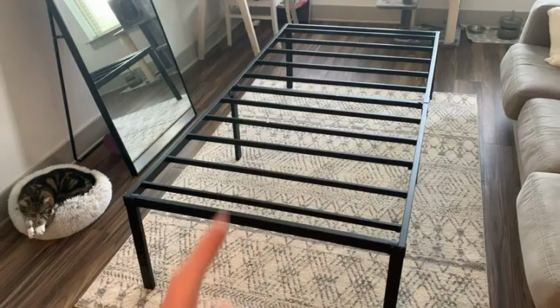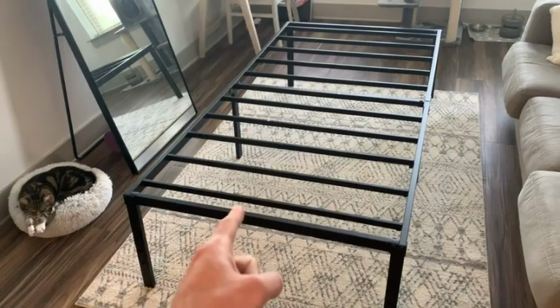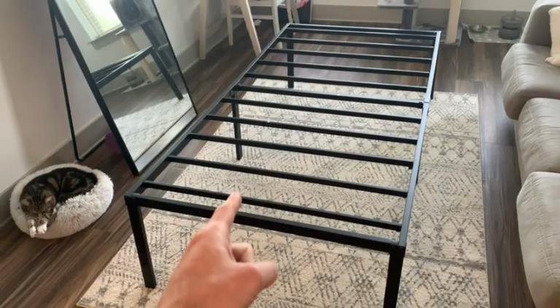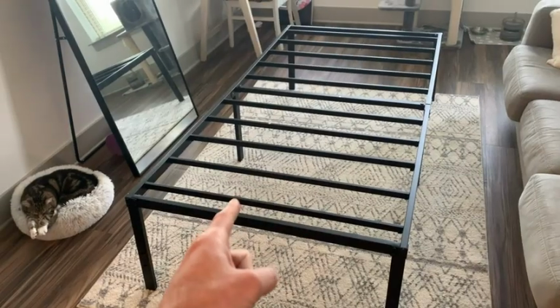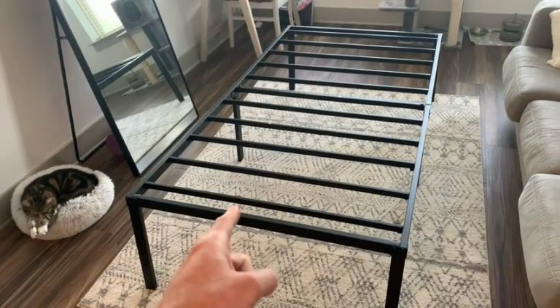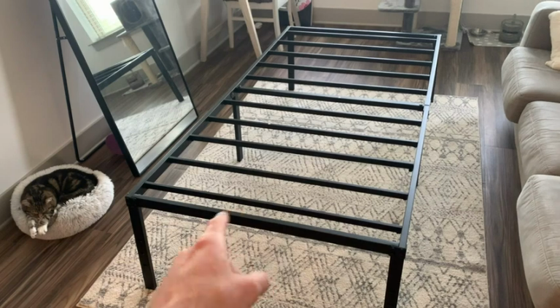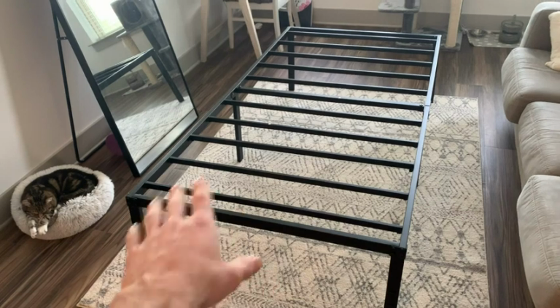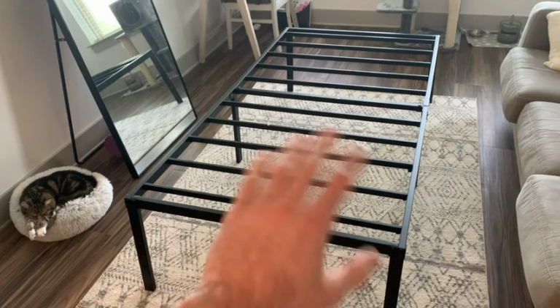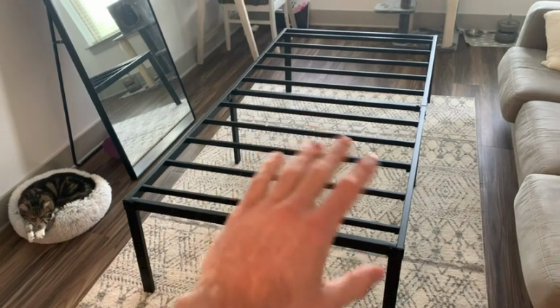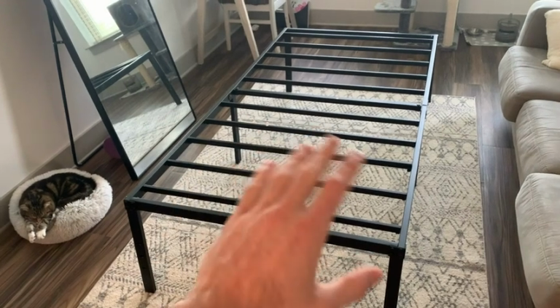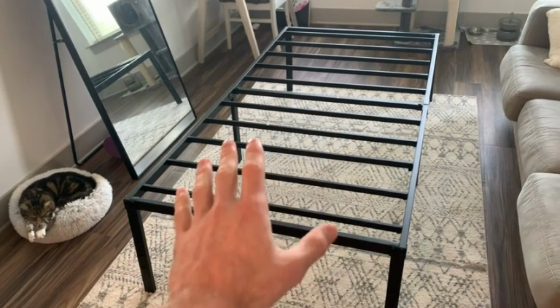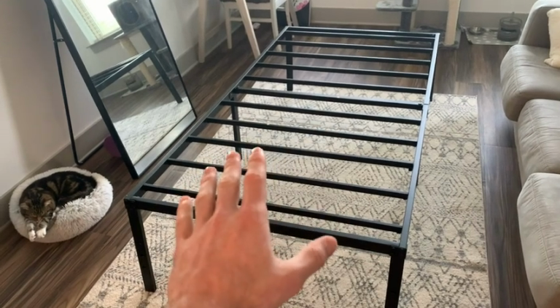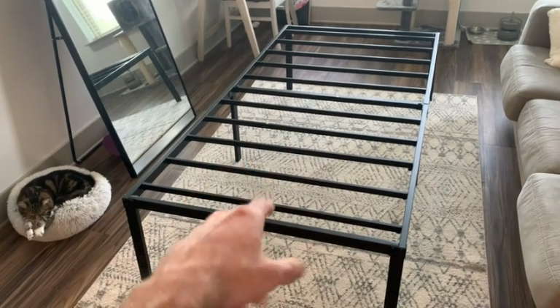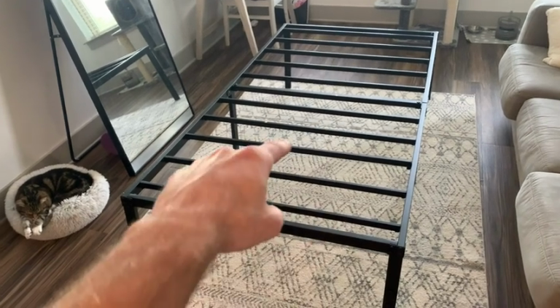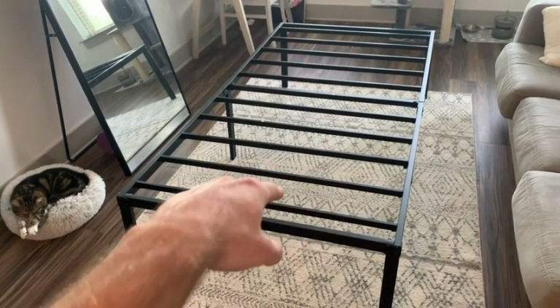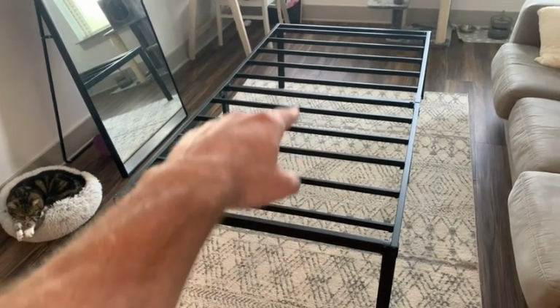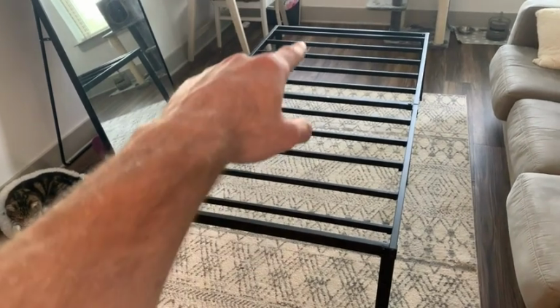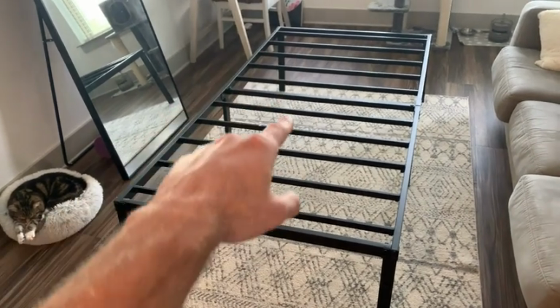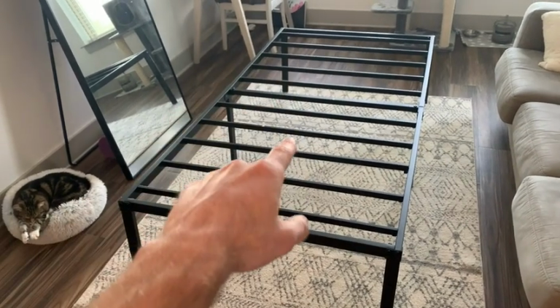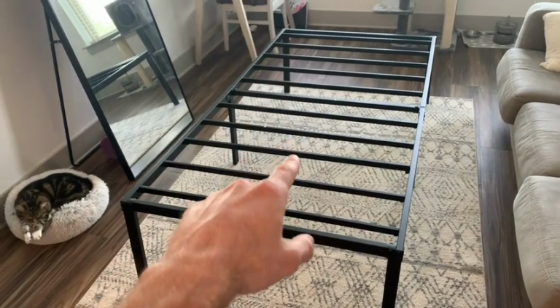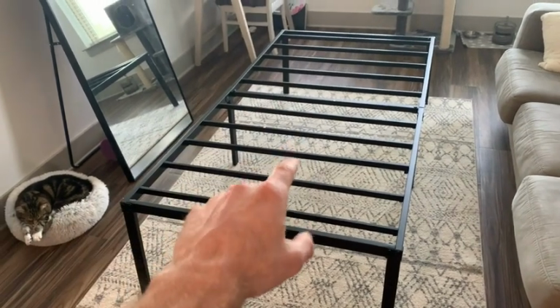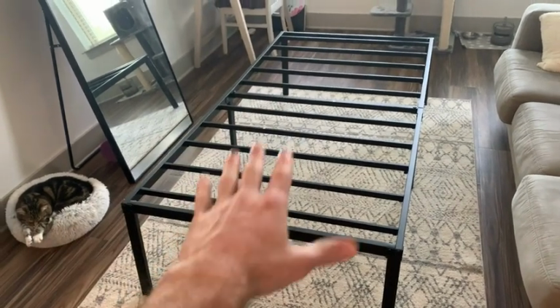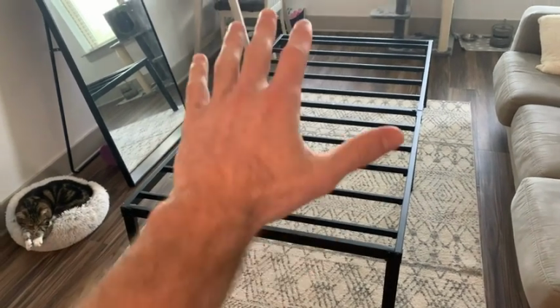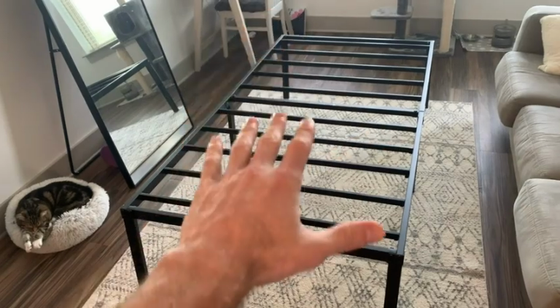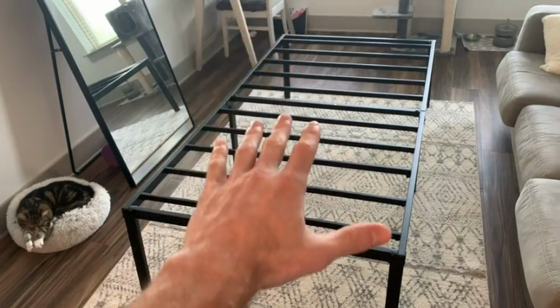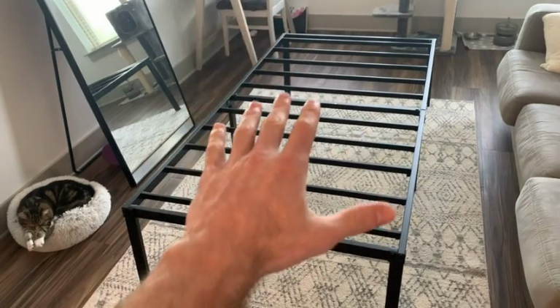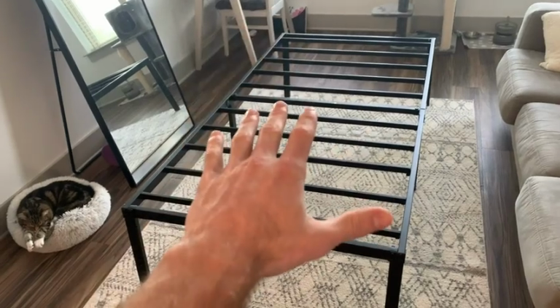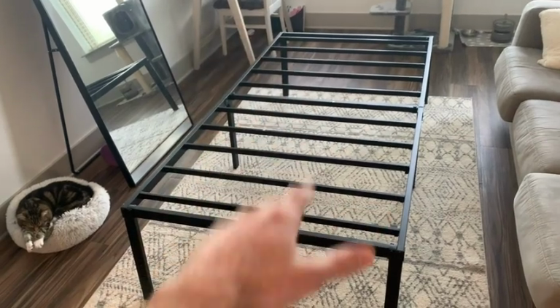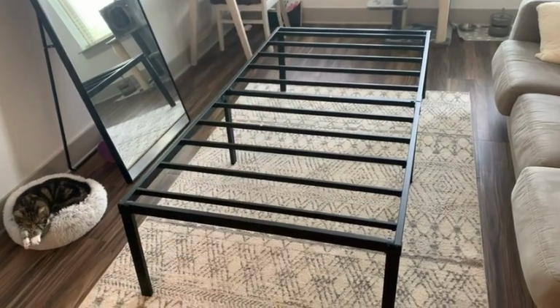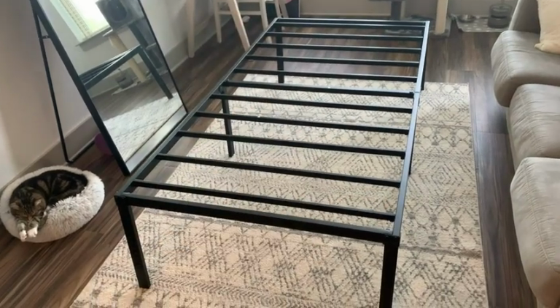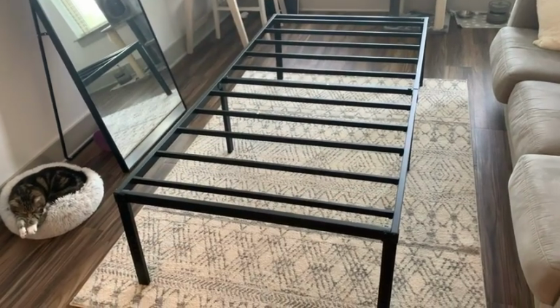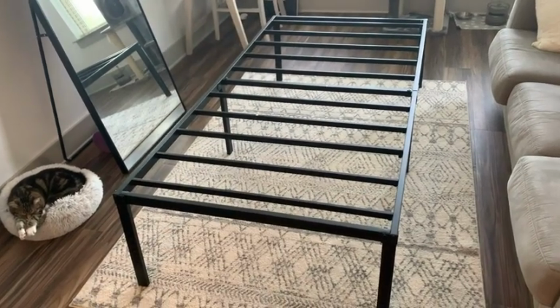Something else I really love about this bed frame is that you no longer need a box spring. These slats provide just enough support where you can put the mattress right on top and it's ready to be used.